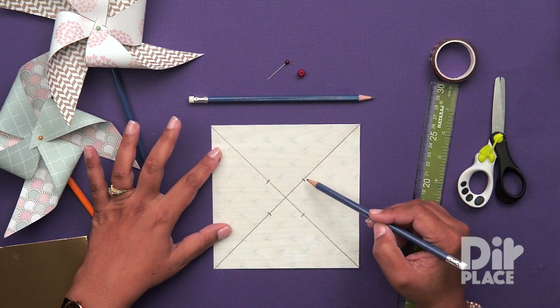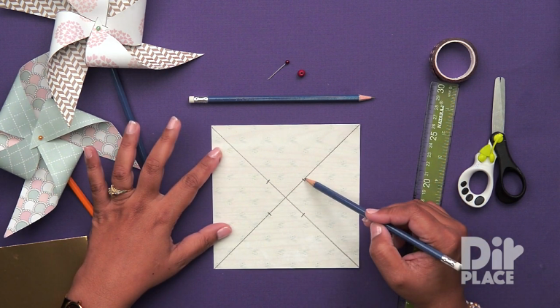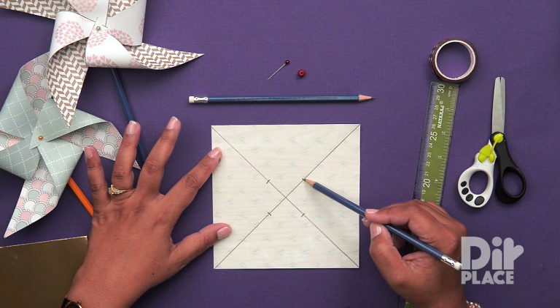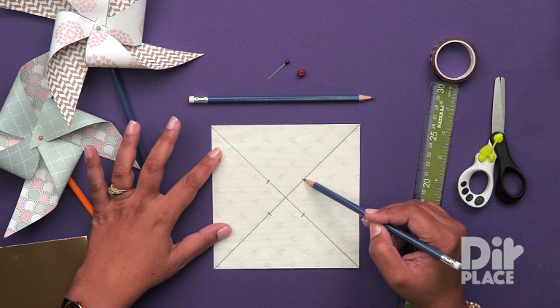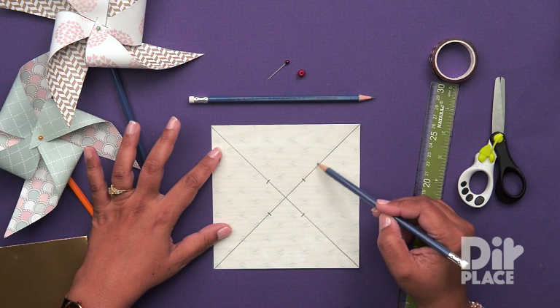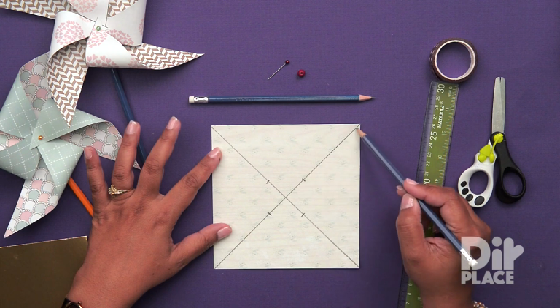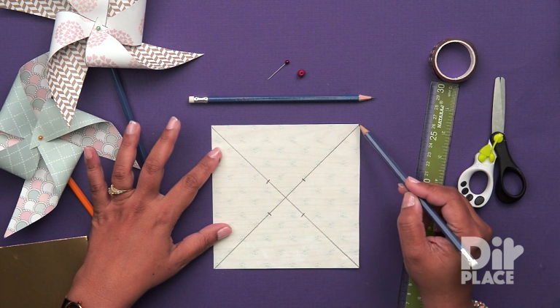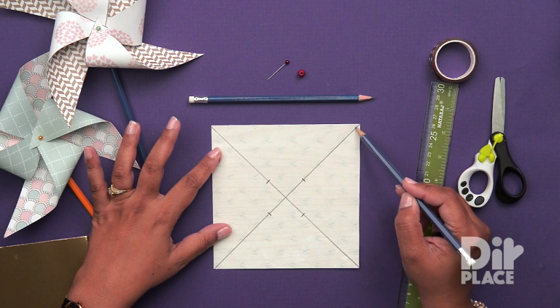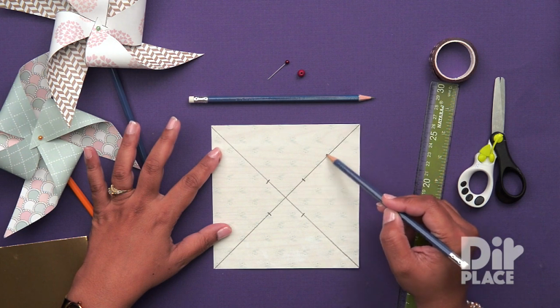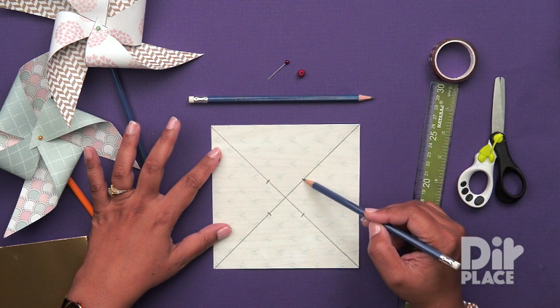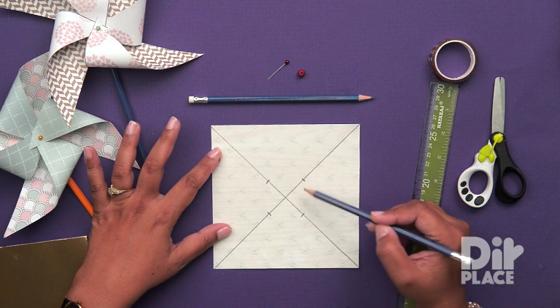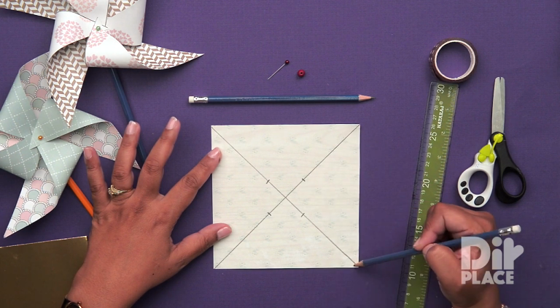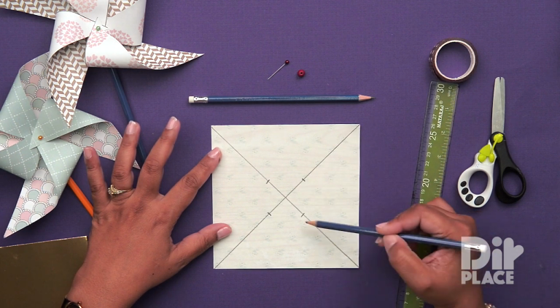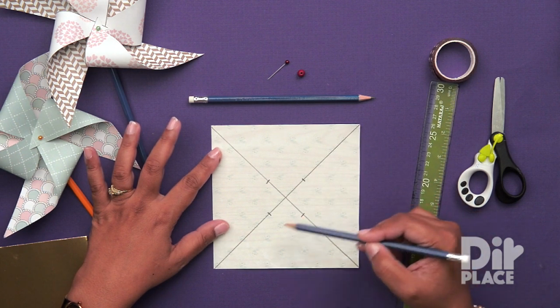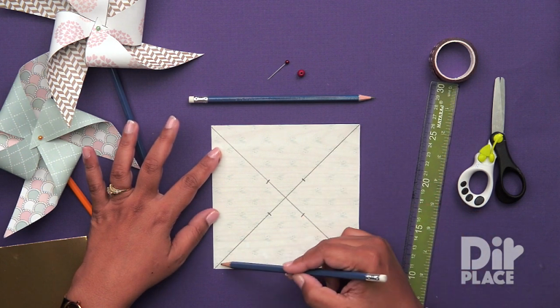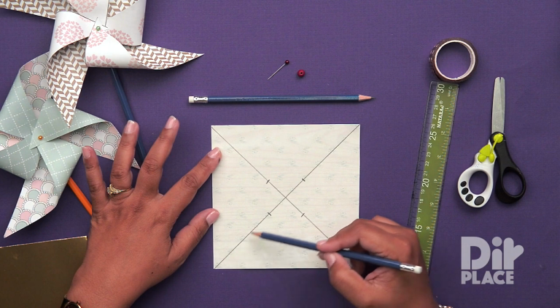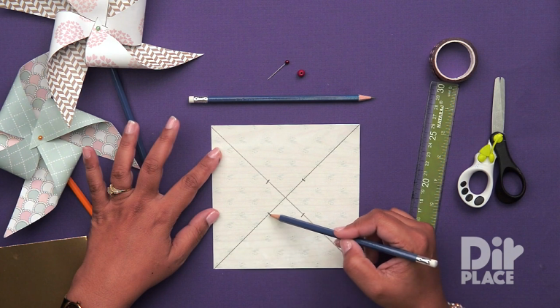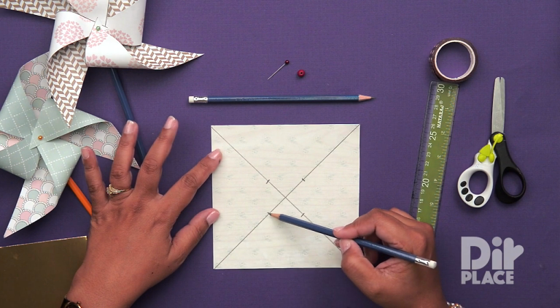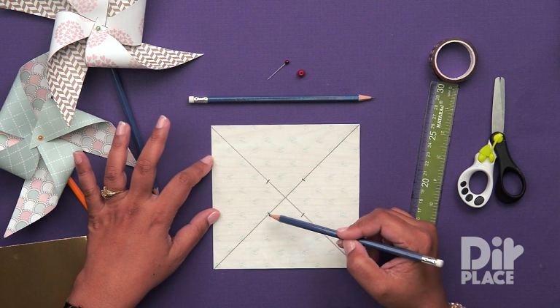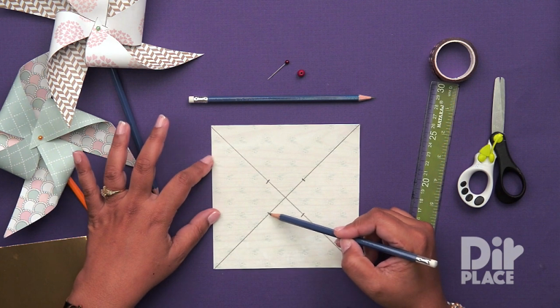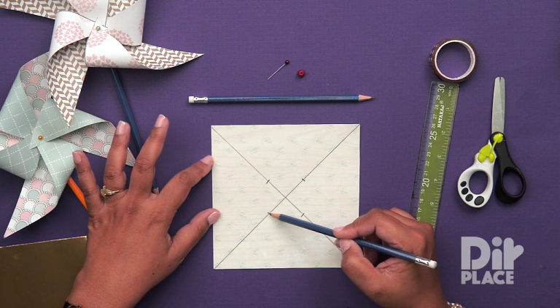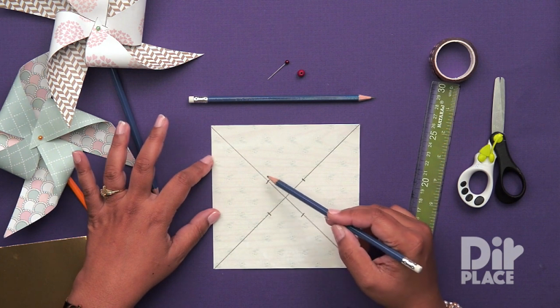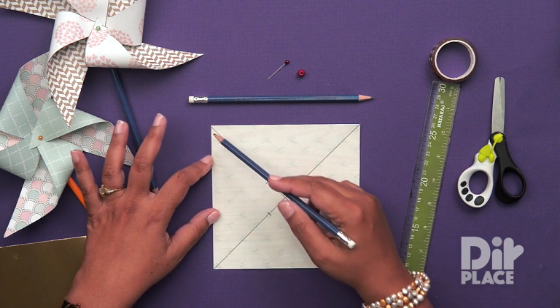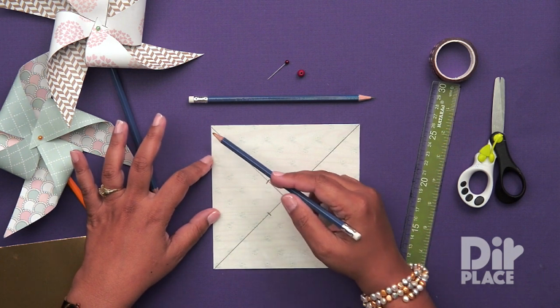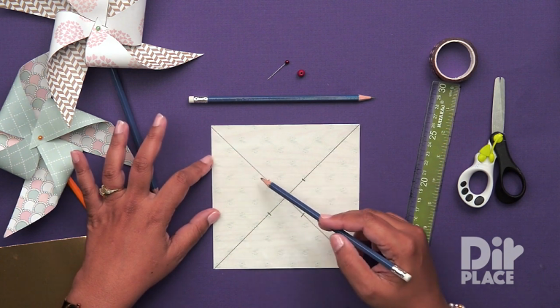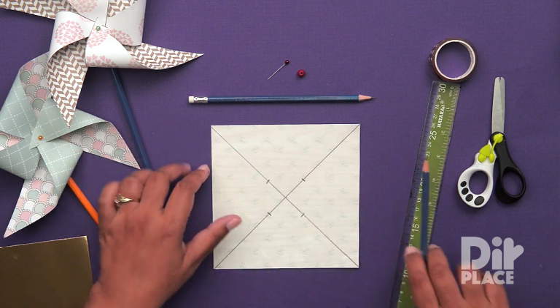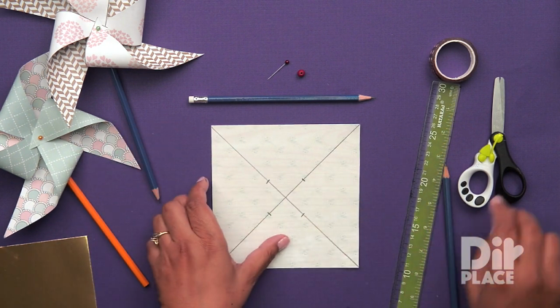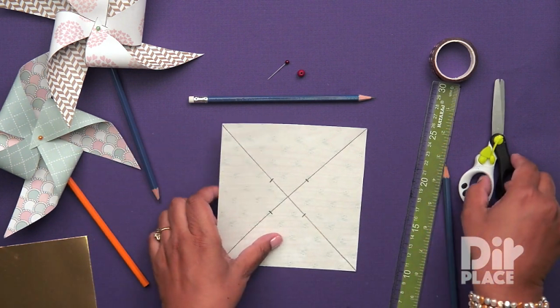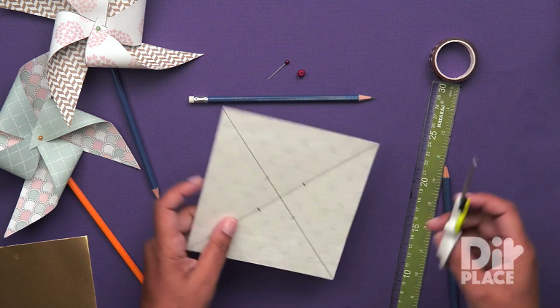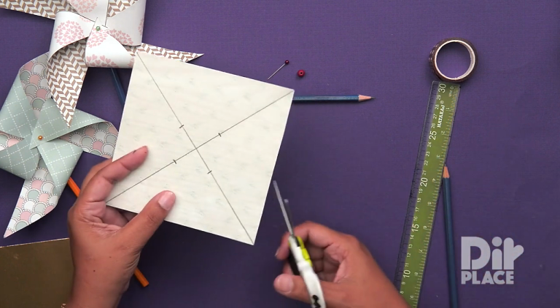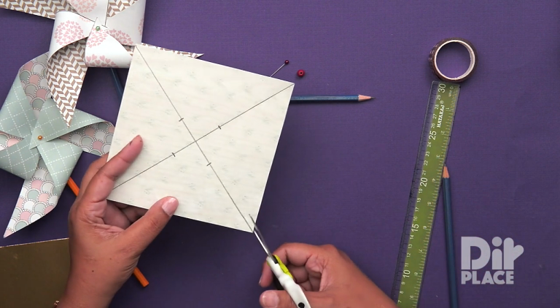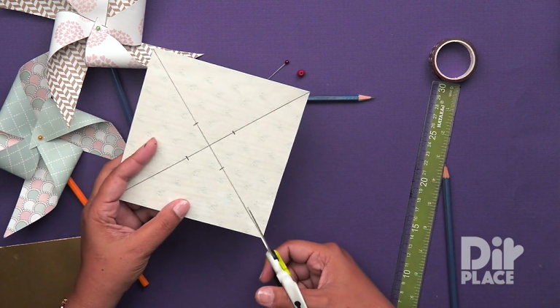We are going to cut up to the middle point — from the corner up to these points on each of these four lines. And when we get to that point, we are going to stop. So let's cut our paper.